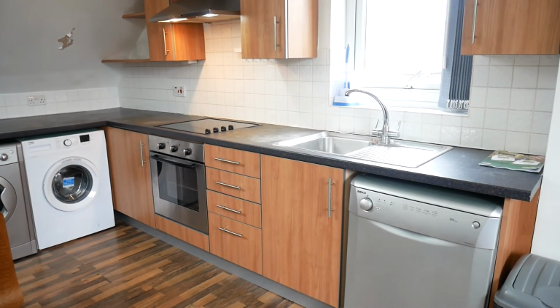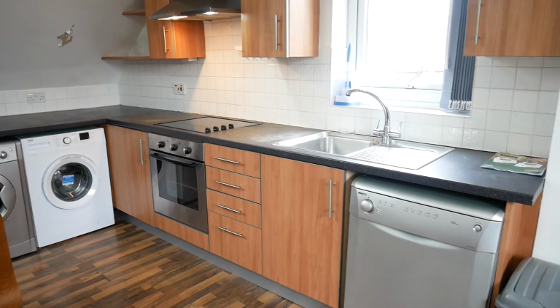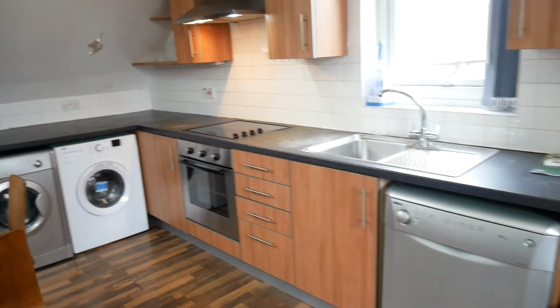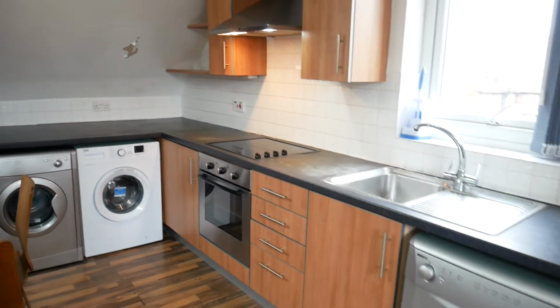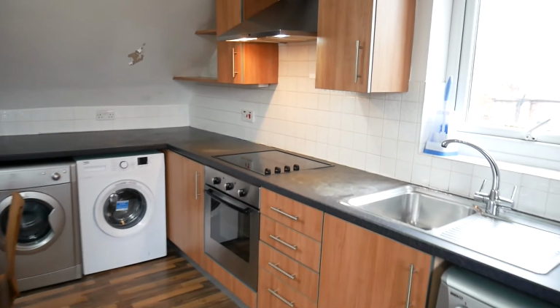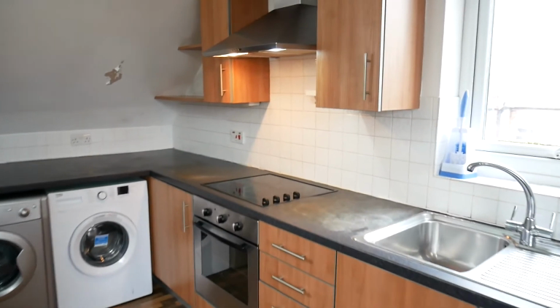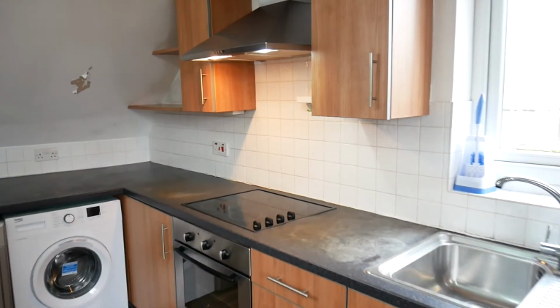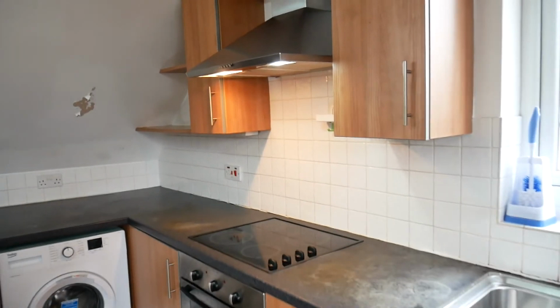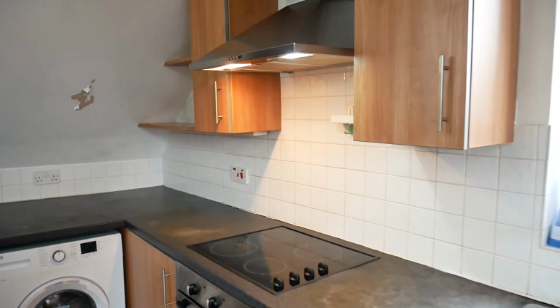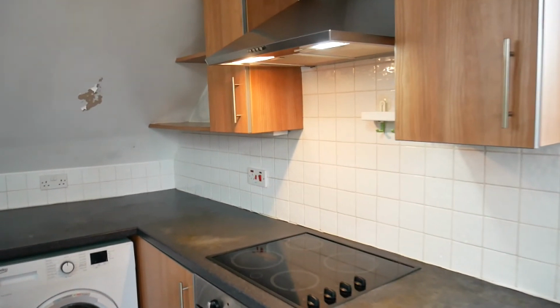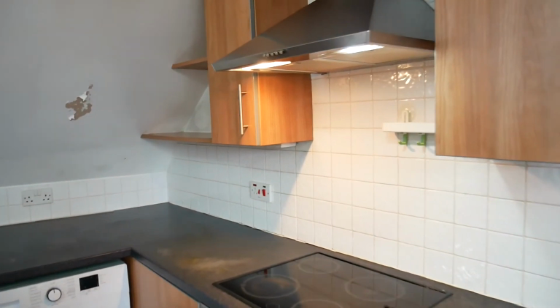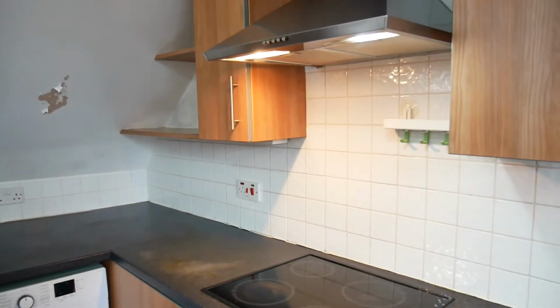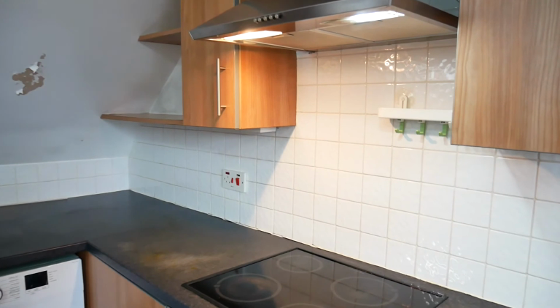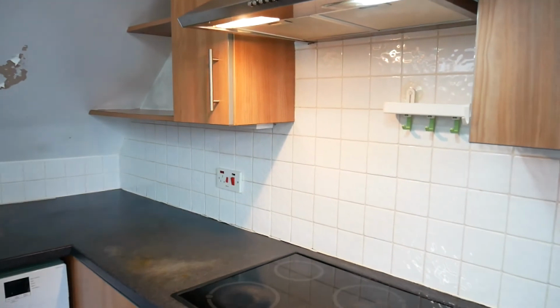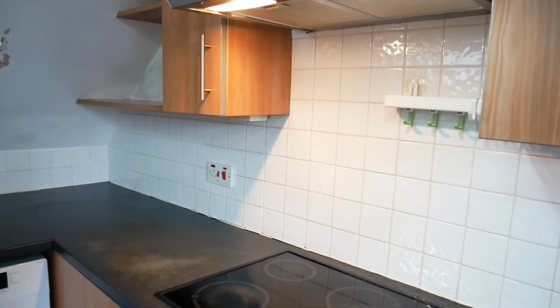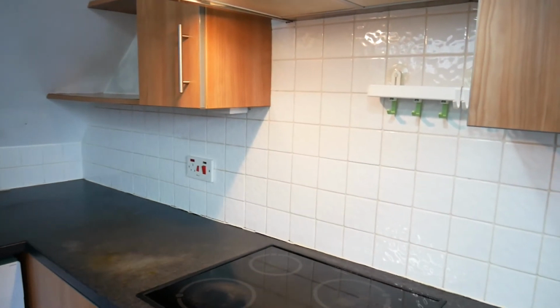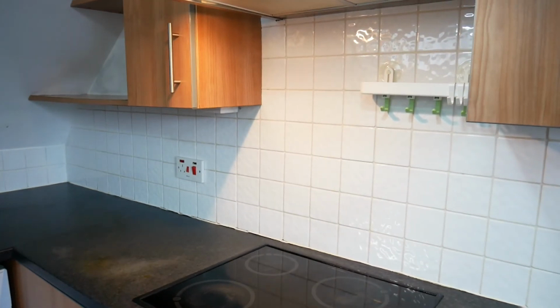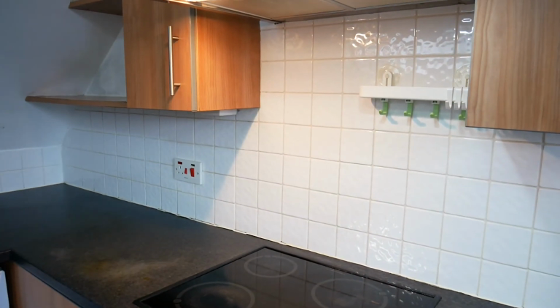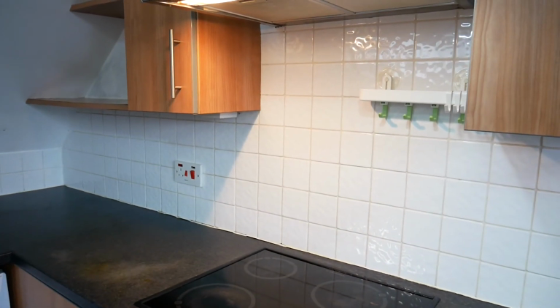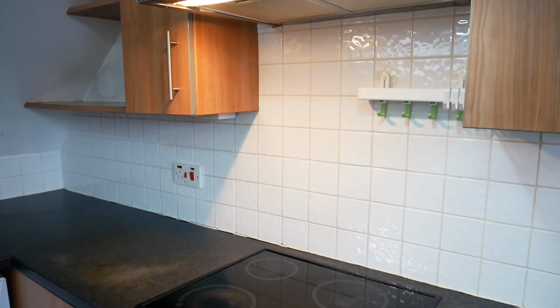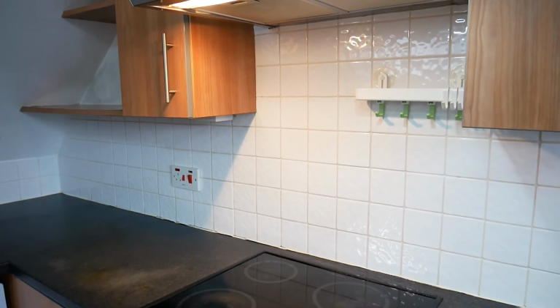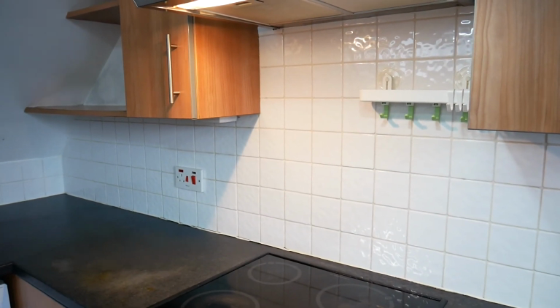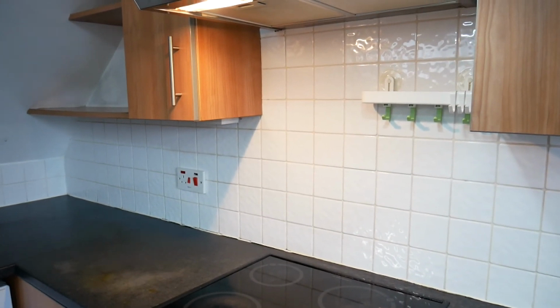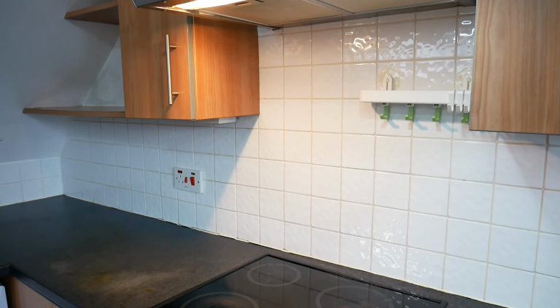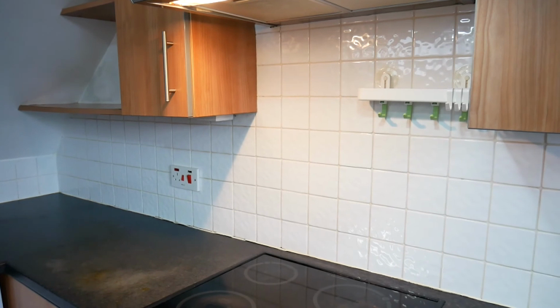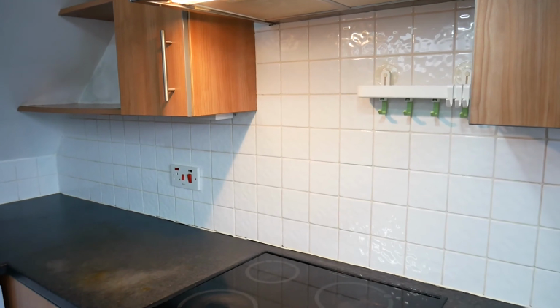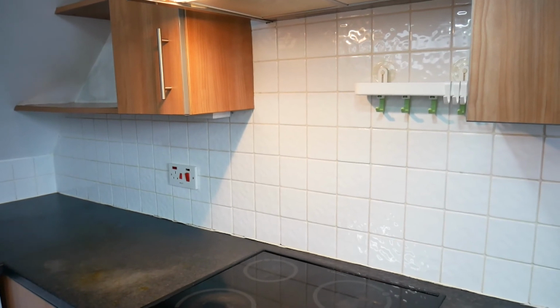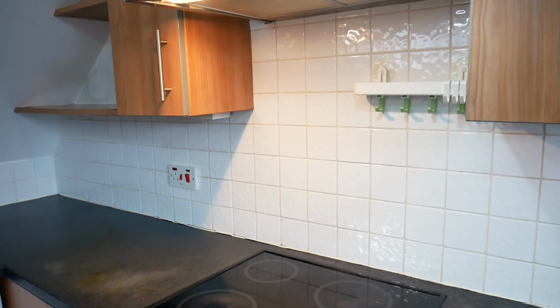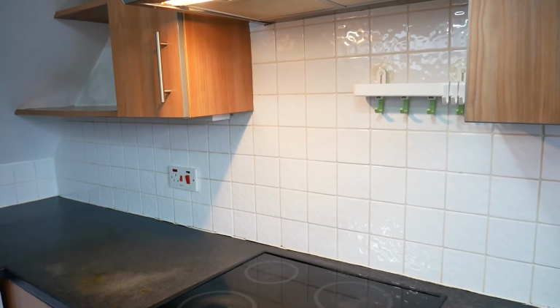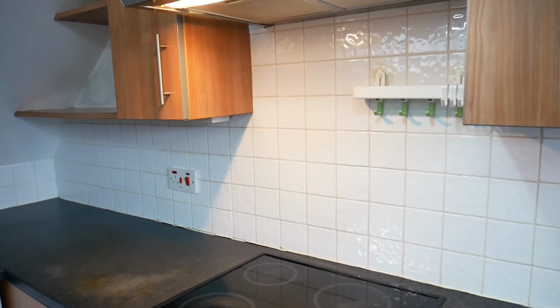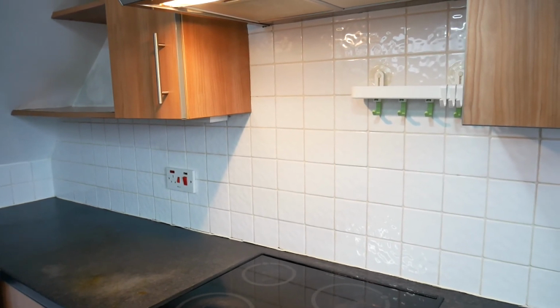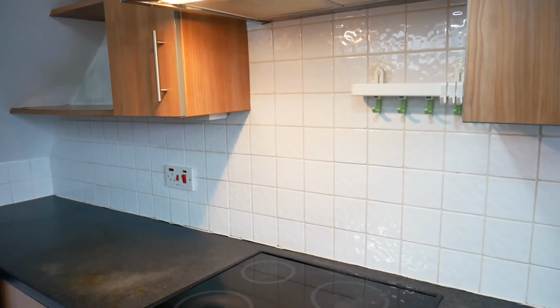If you're interested in this property you'll need to contact Sanderson James on 0161 231 9696. Thank you for watching.